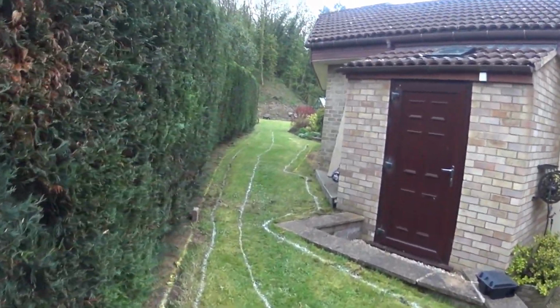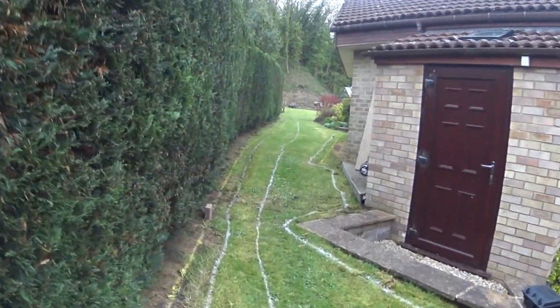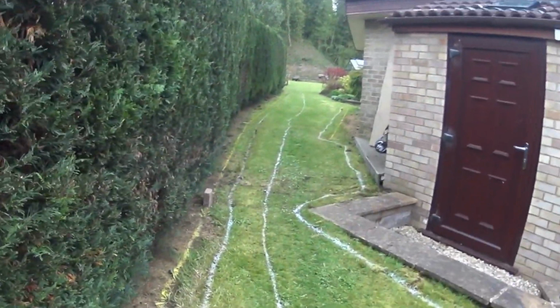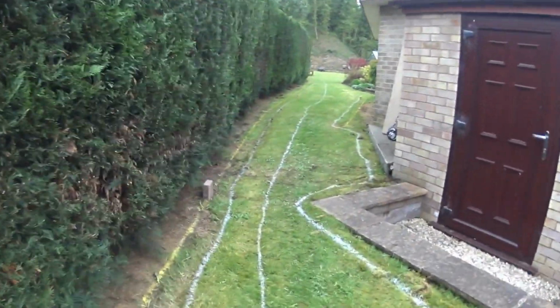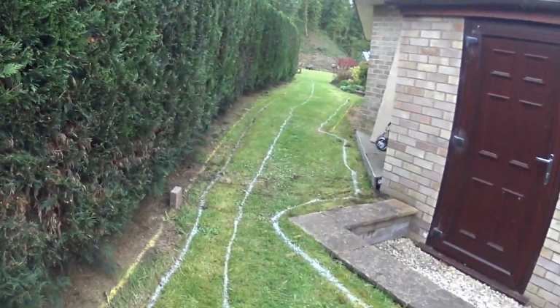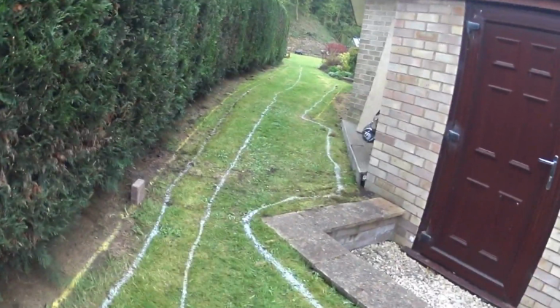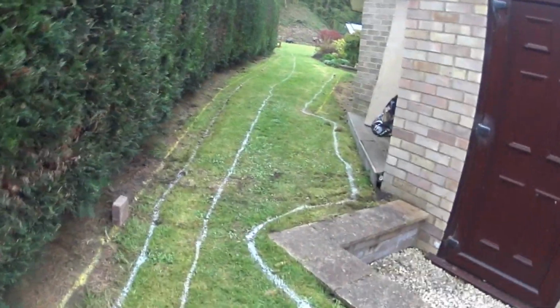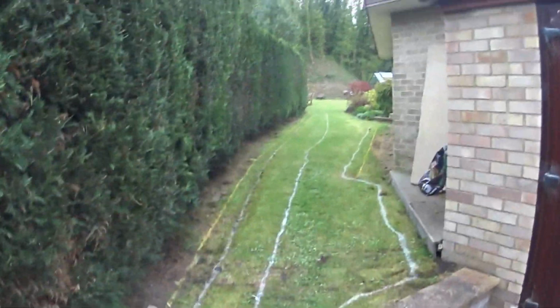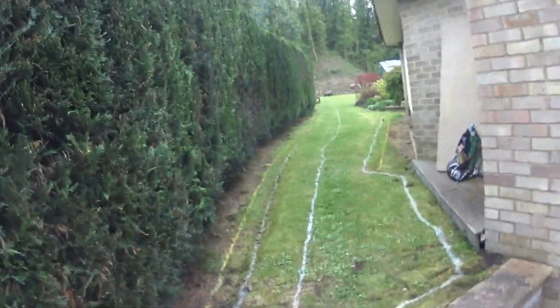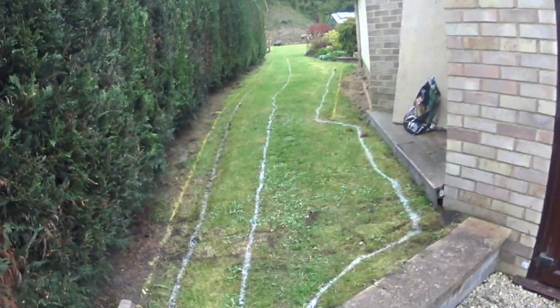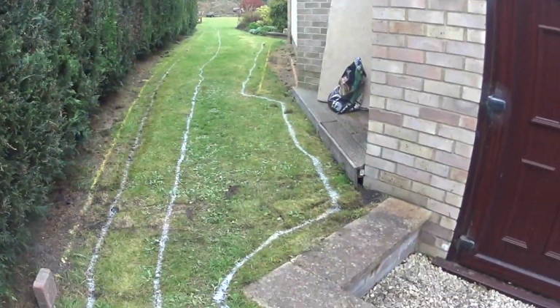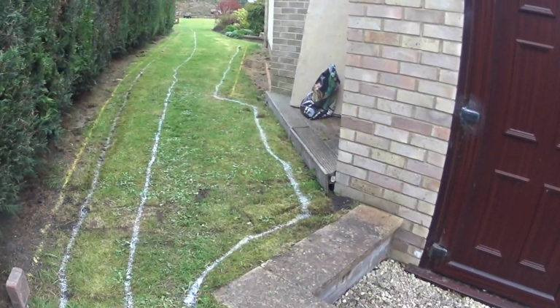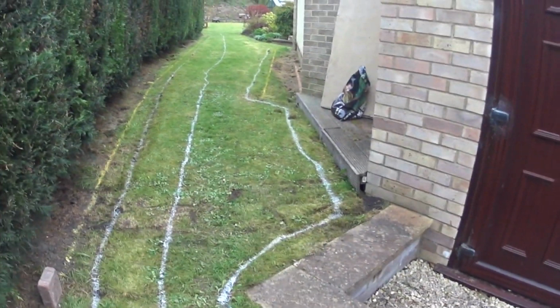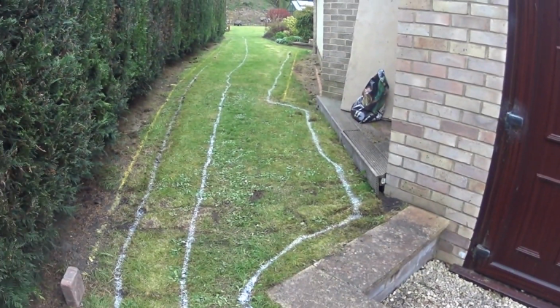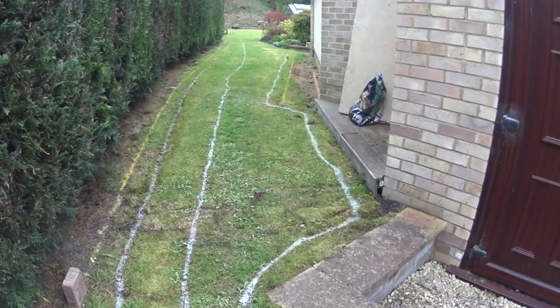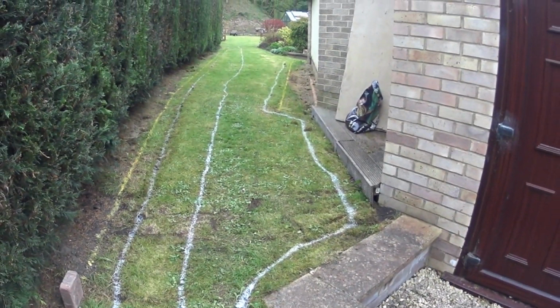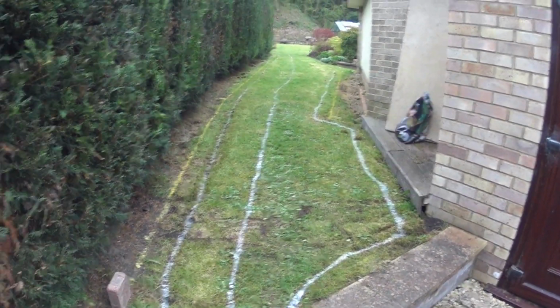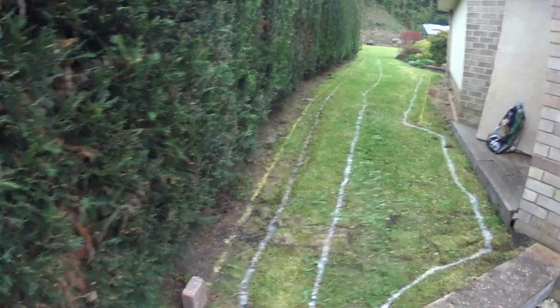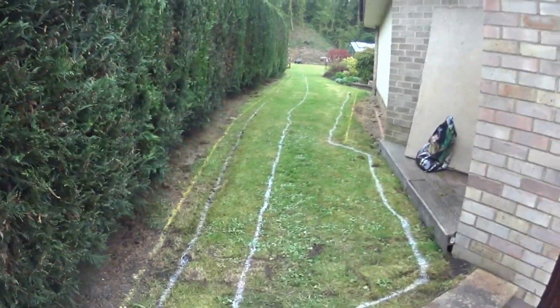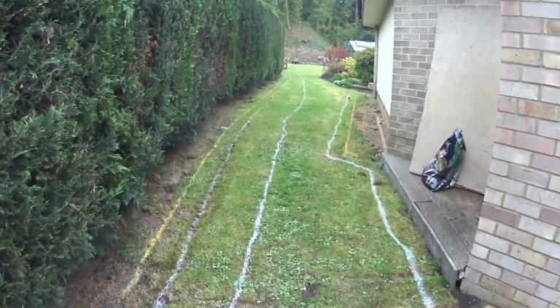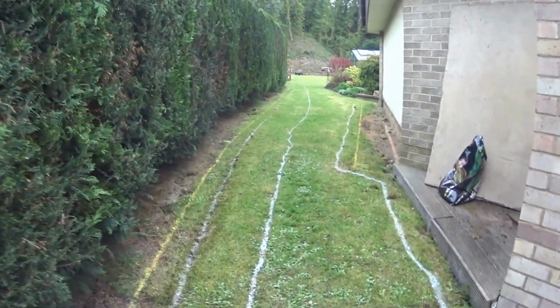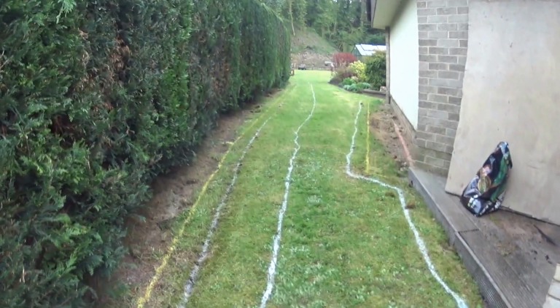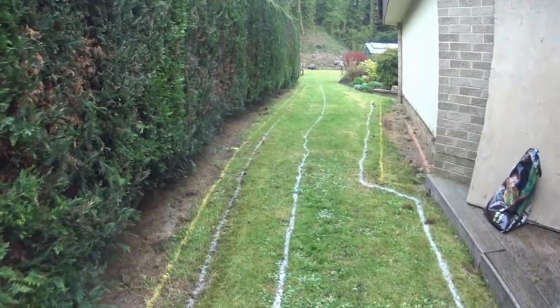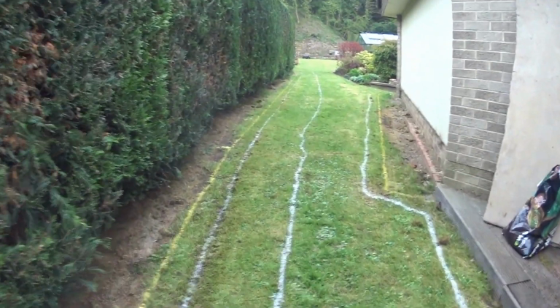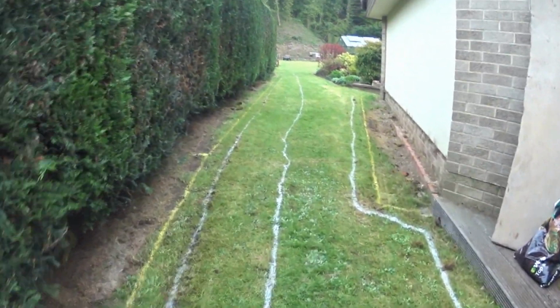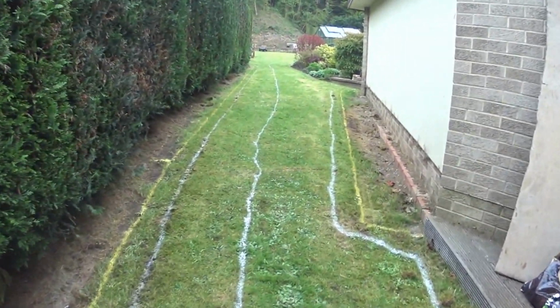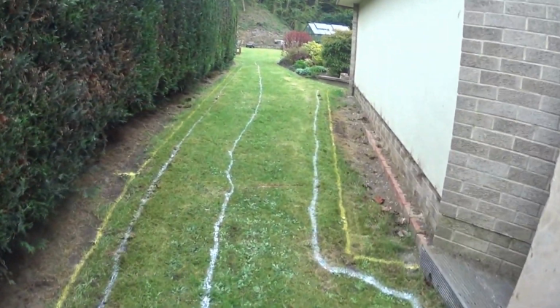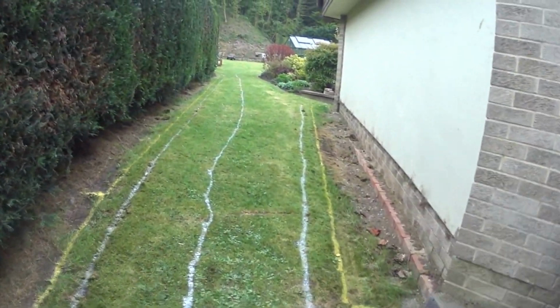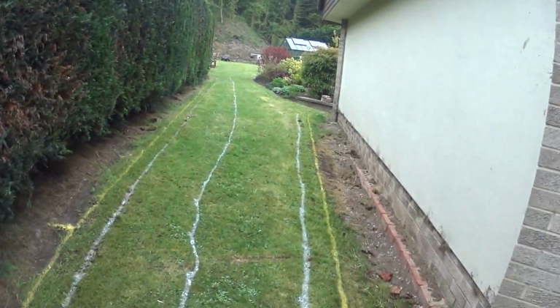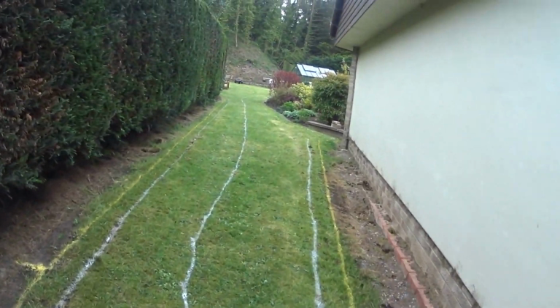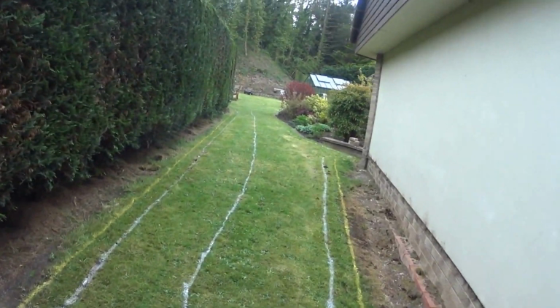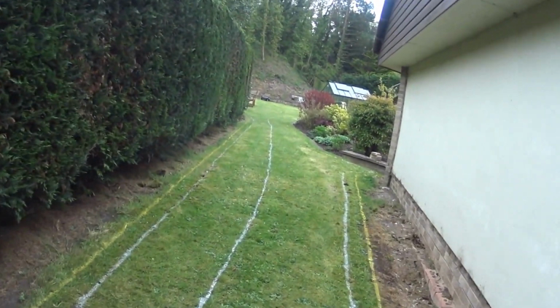So this is the narrowest point of the garden. It did cause them some concerns, but it seemed to have worked fine when they were setting it up, and it found its way back to its little charging station in the back of the garden.